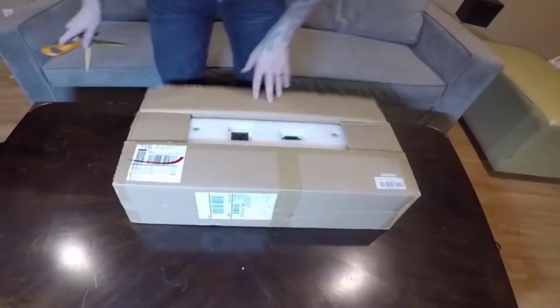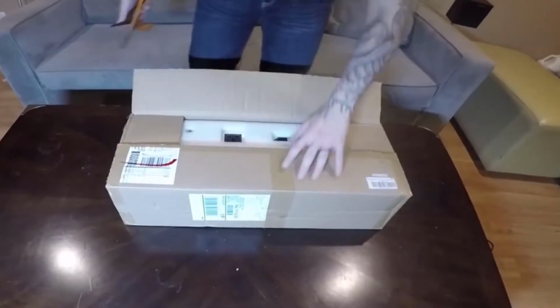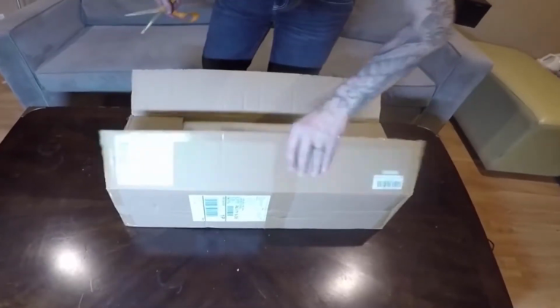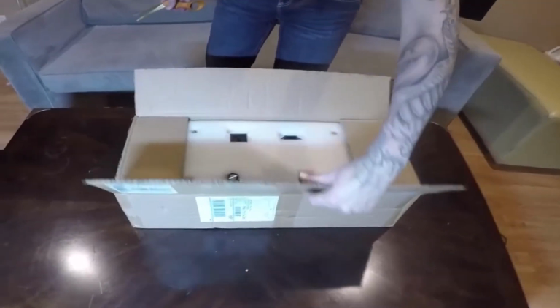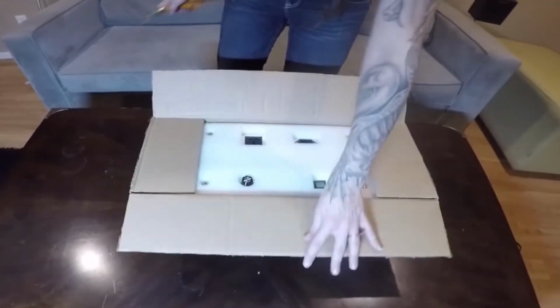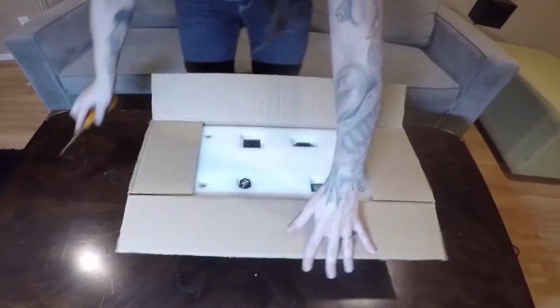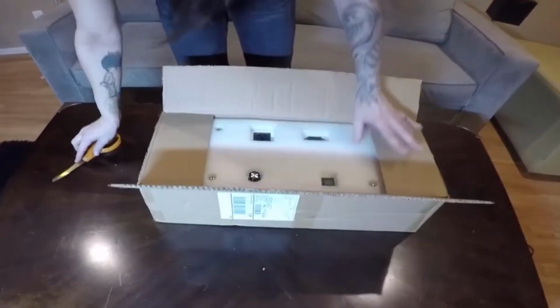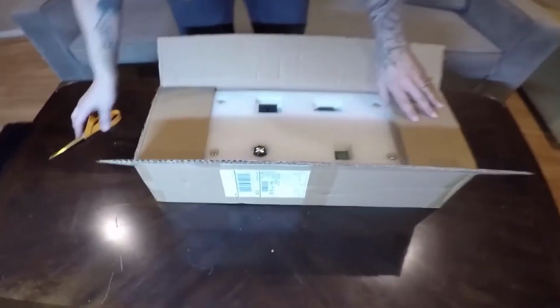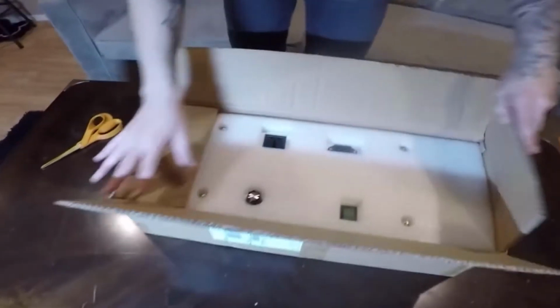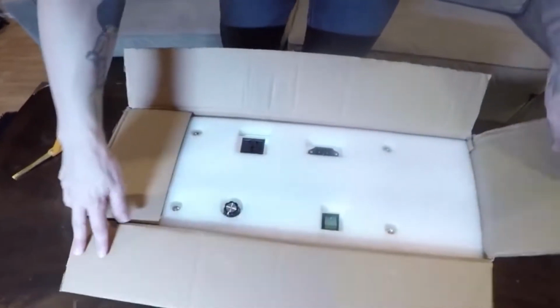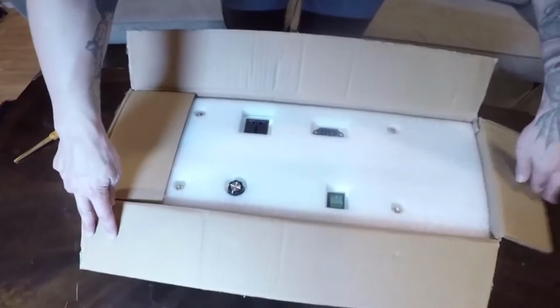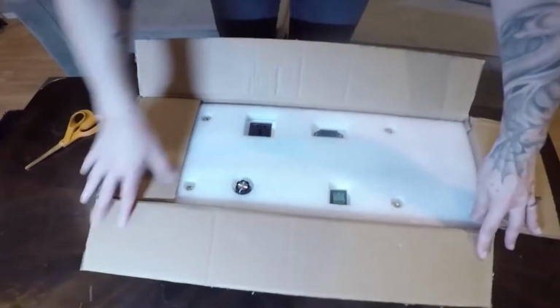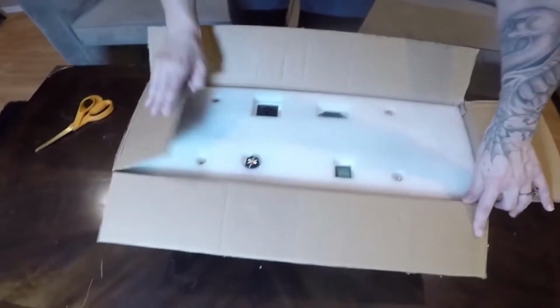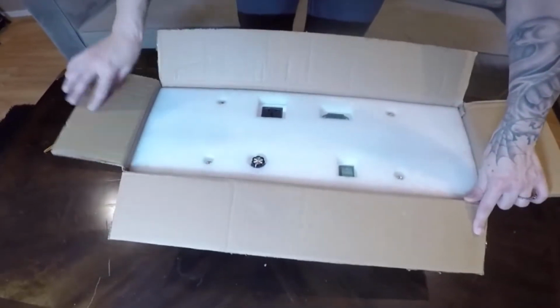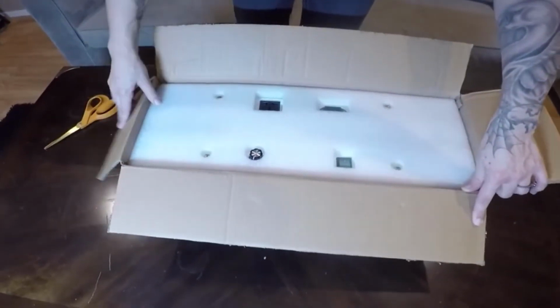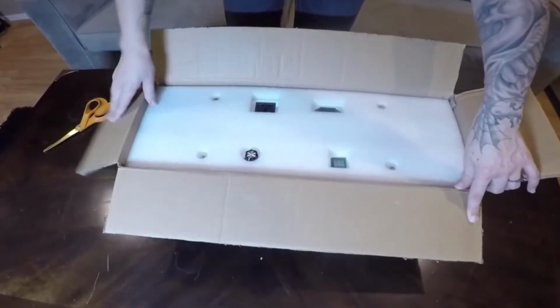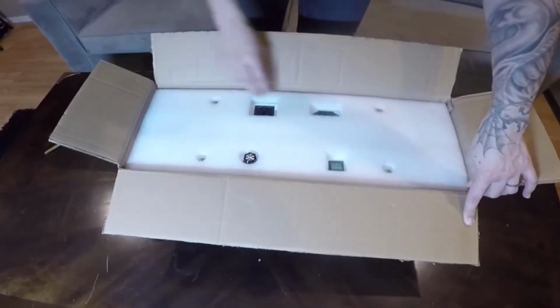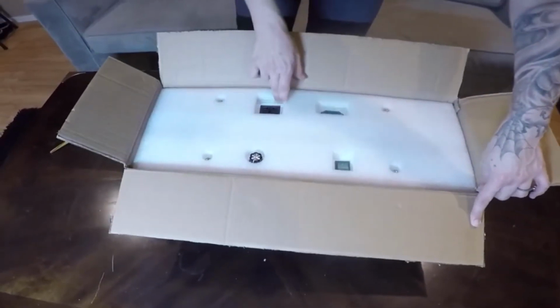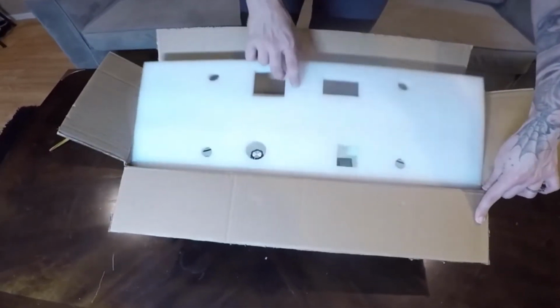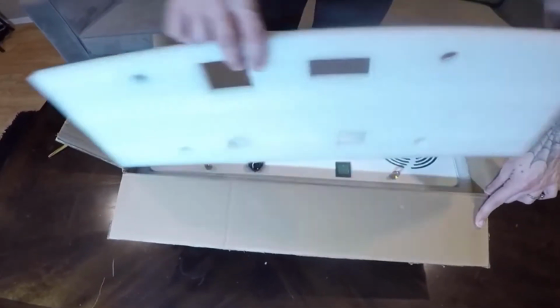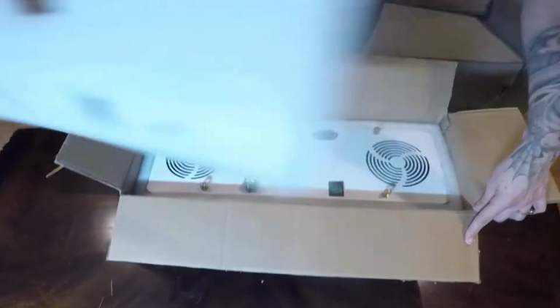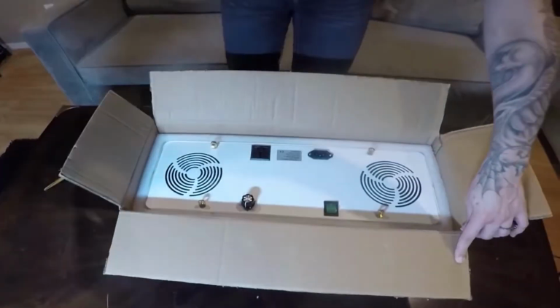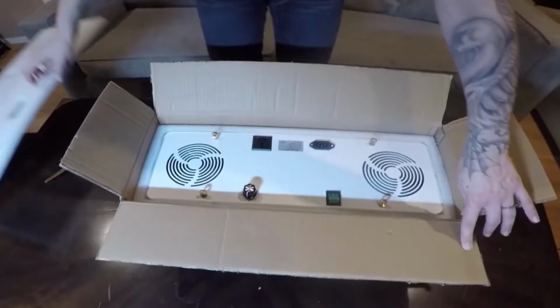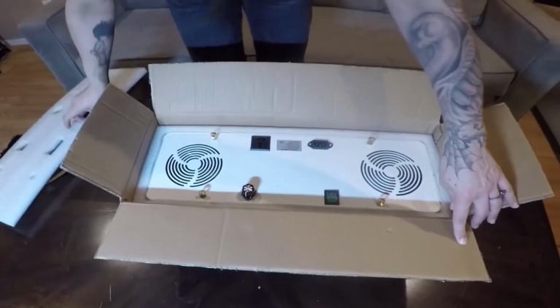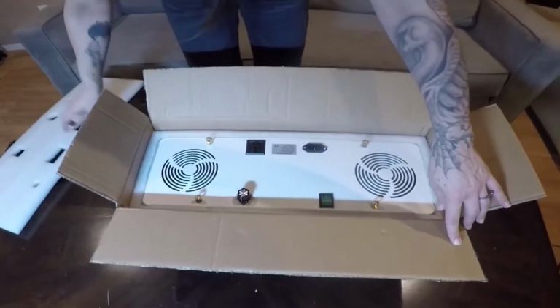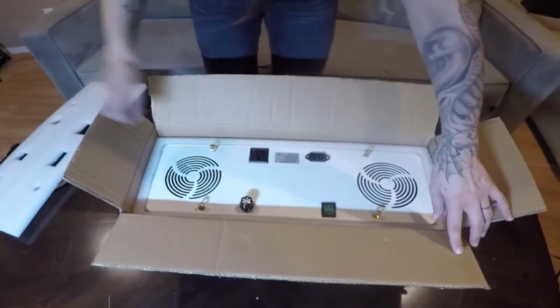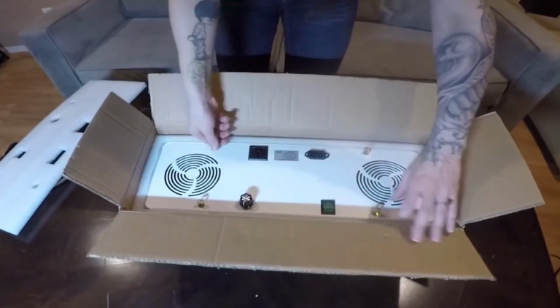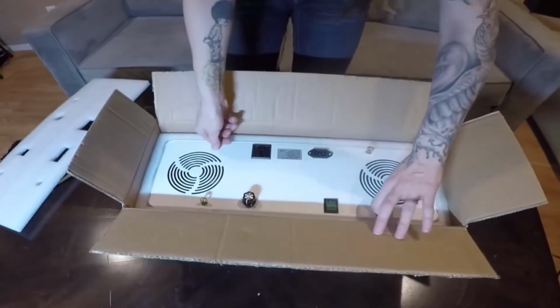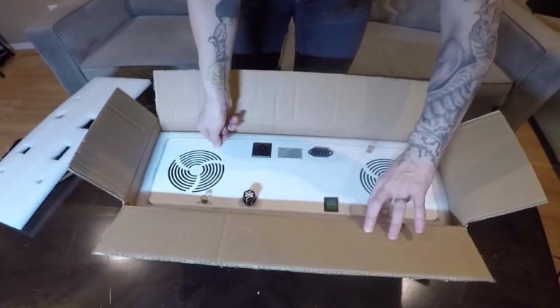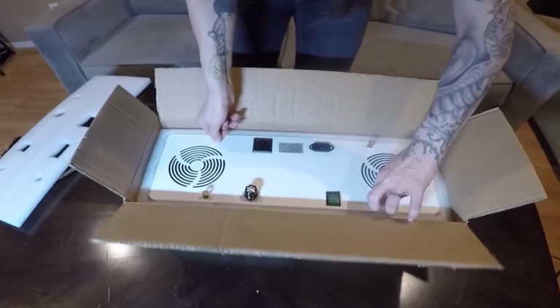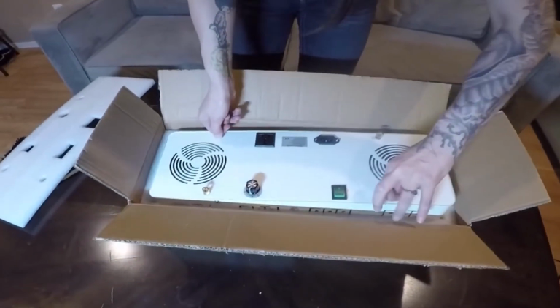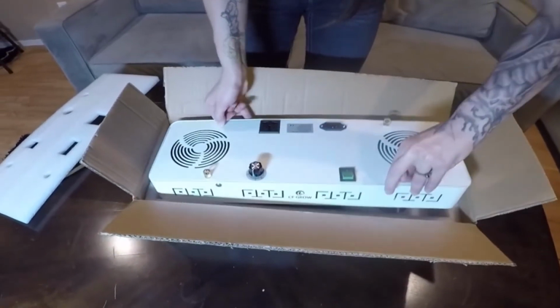This is the CFGRO Dimmable 200W Cree COB LED grow light. This light pulls a true 200W at the wall, which other lights would list as a 400W.